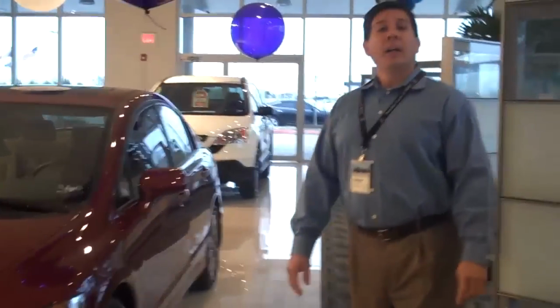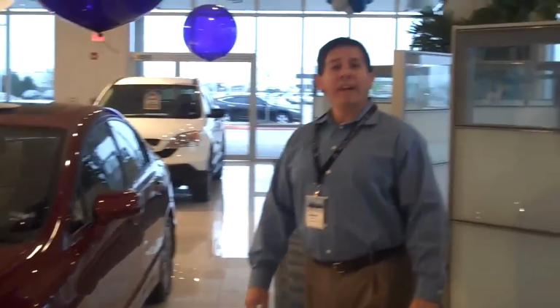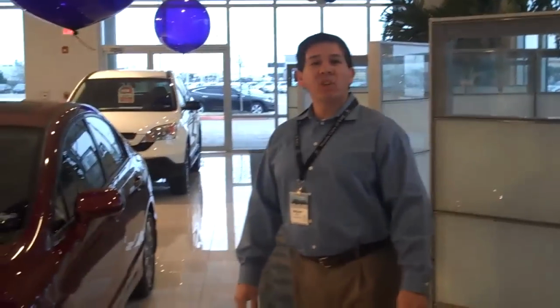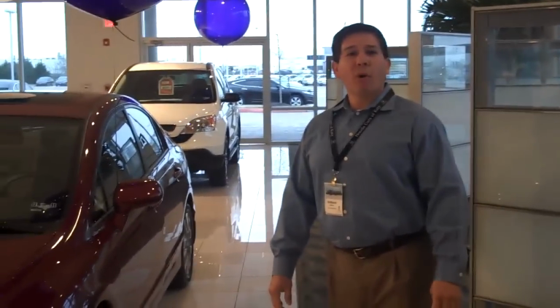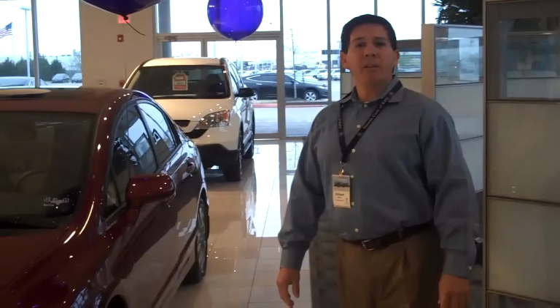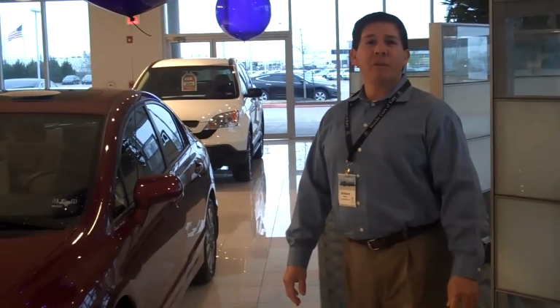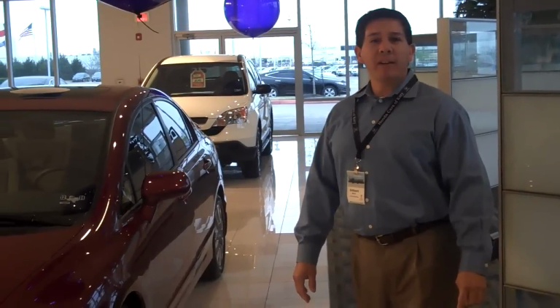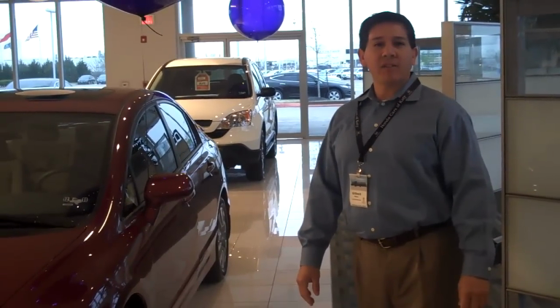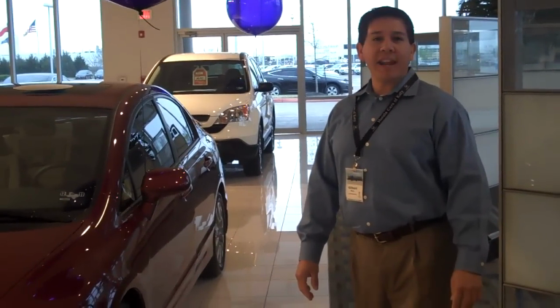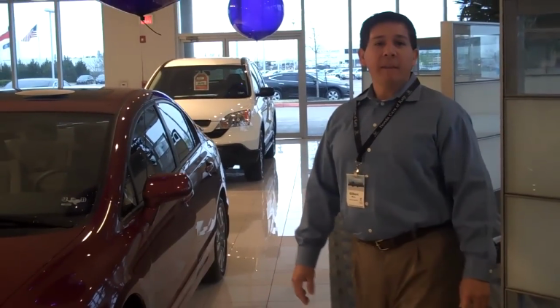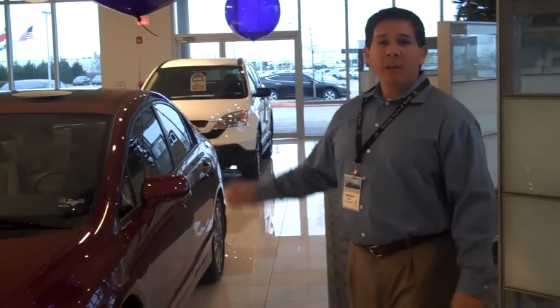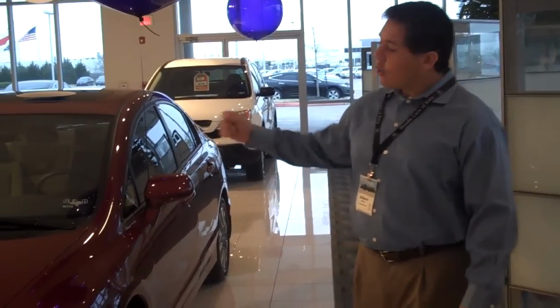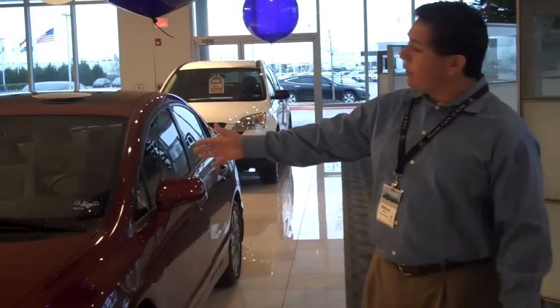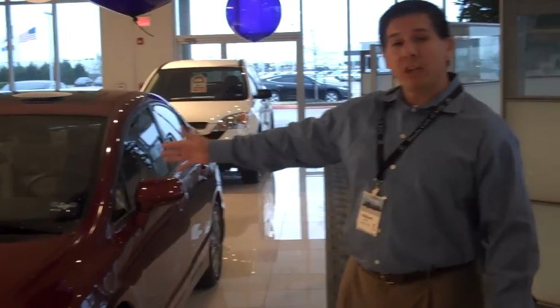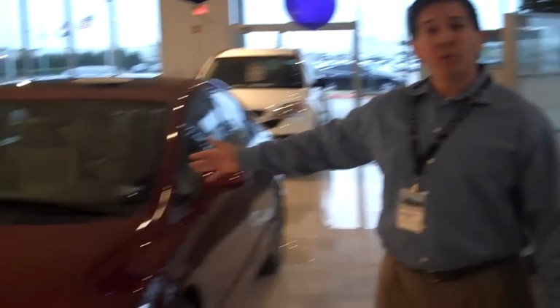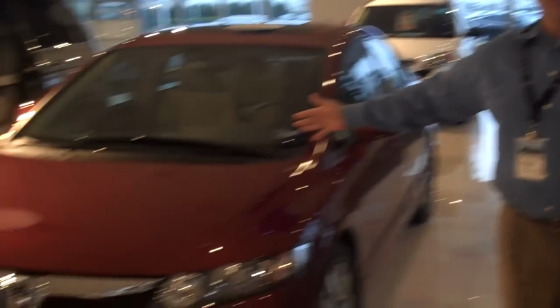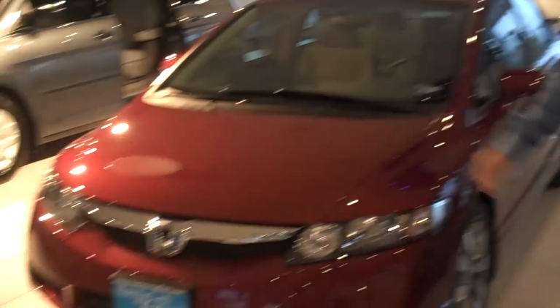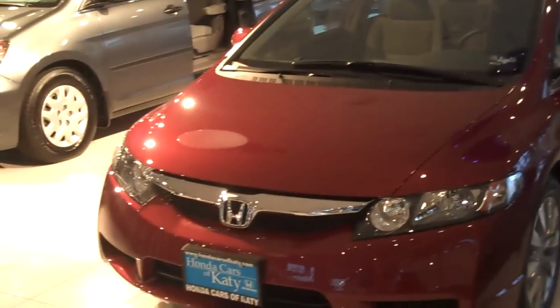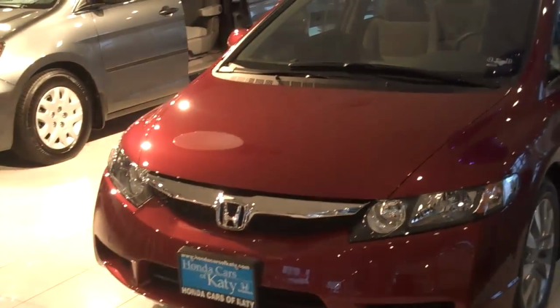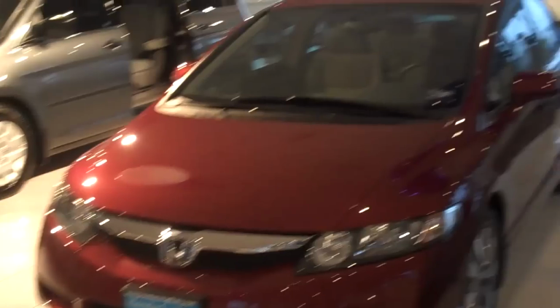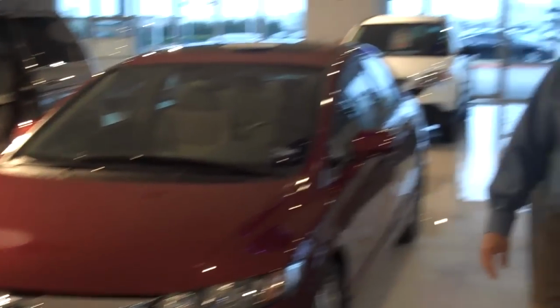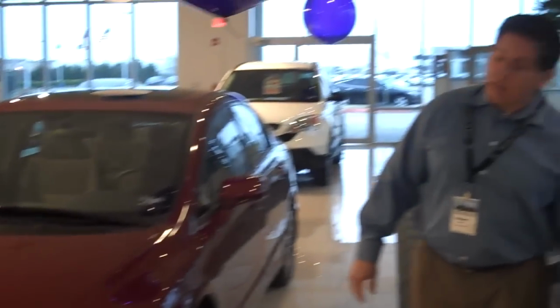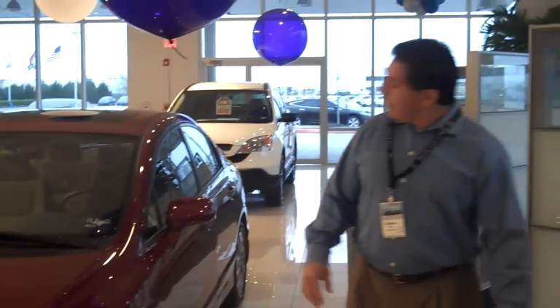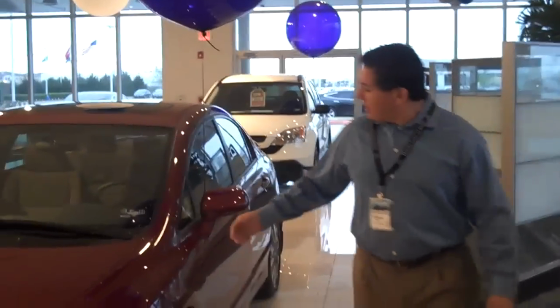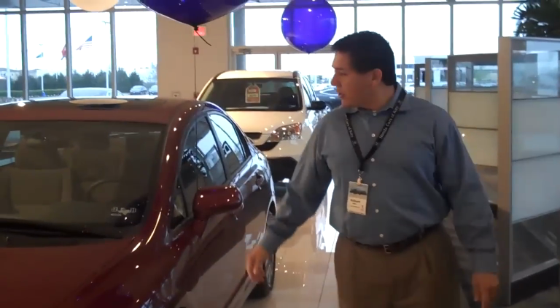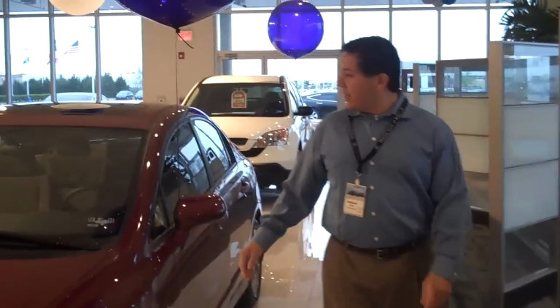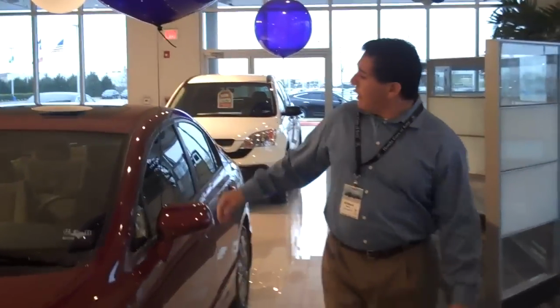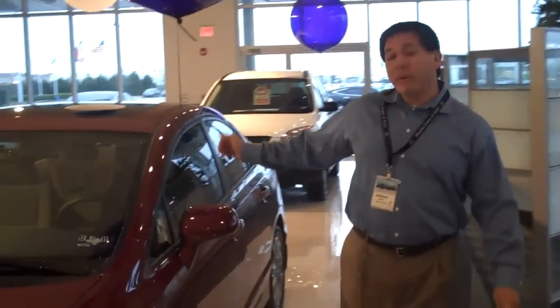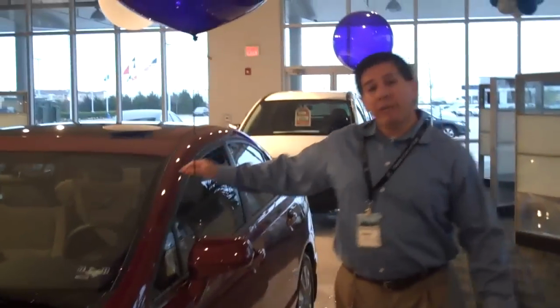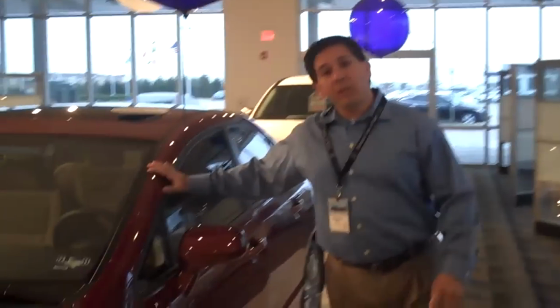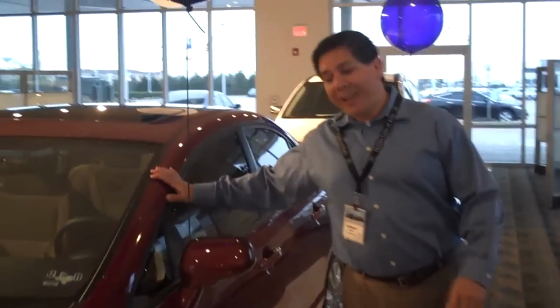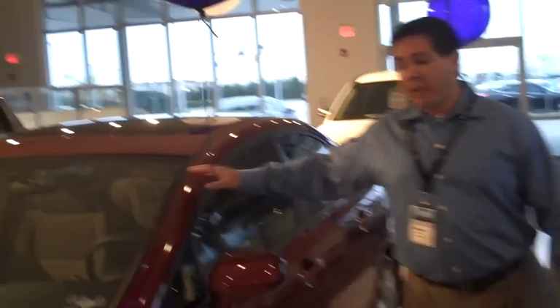Hello, my name is Gilbert Moore coming to you from Honda Cars Acadie. I'm here to show you the brand new 2010 Honda Civic EX. Here at Honda Cars Acadie, we're very proud of the vehicles that we have here.